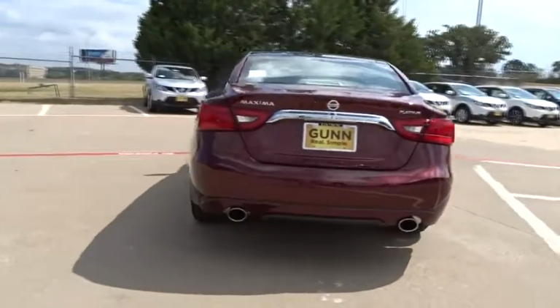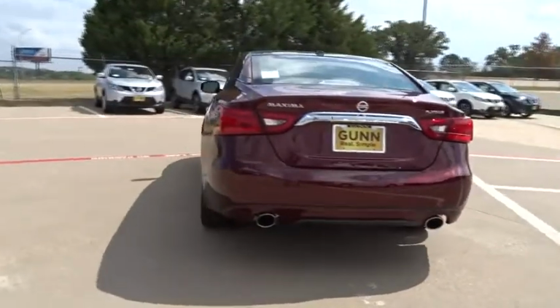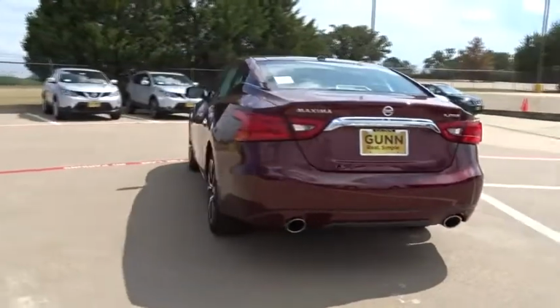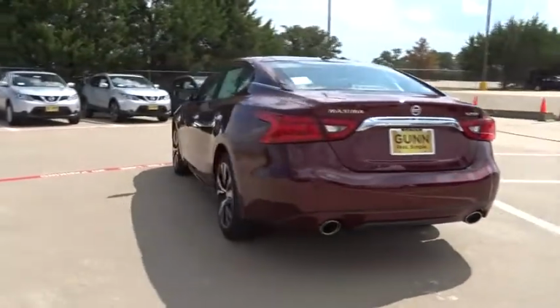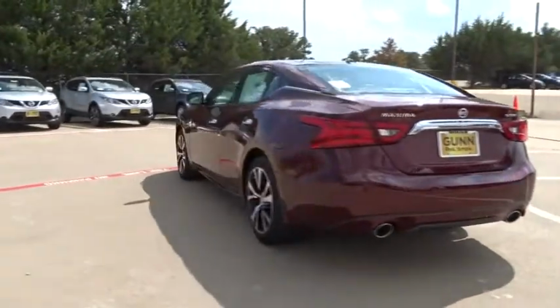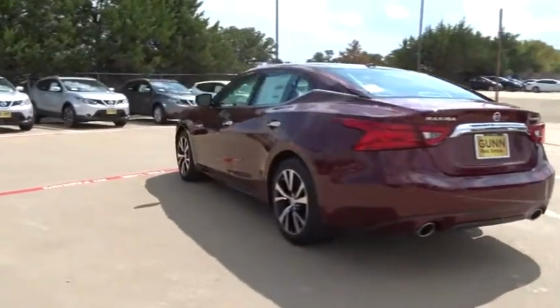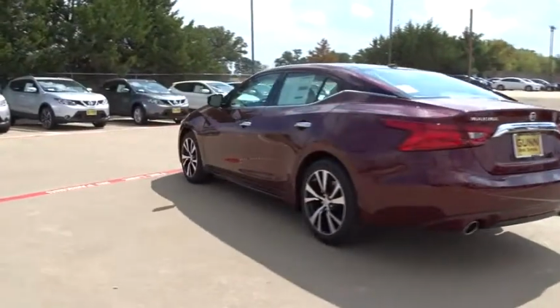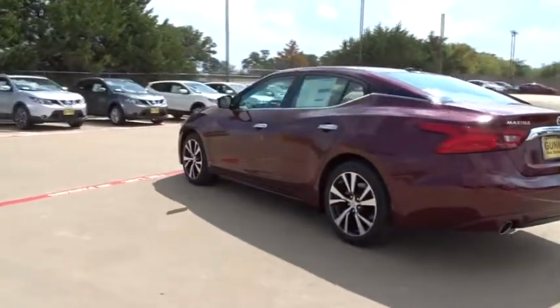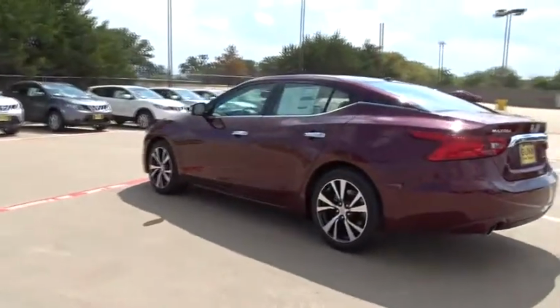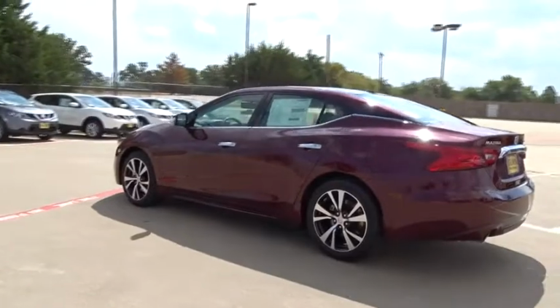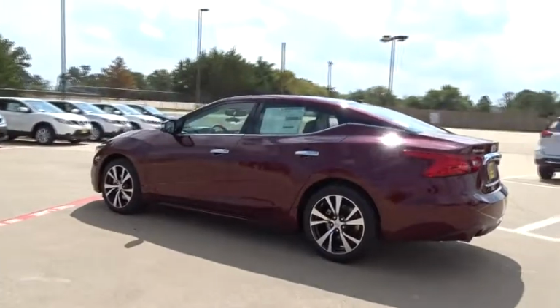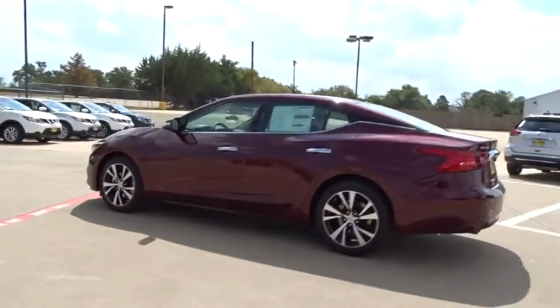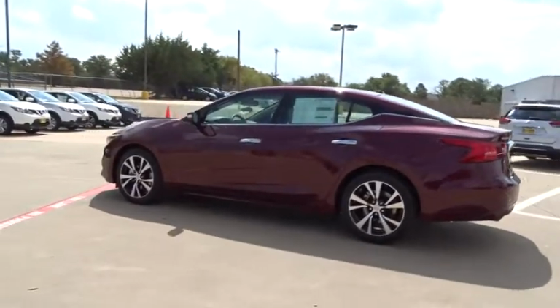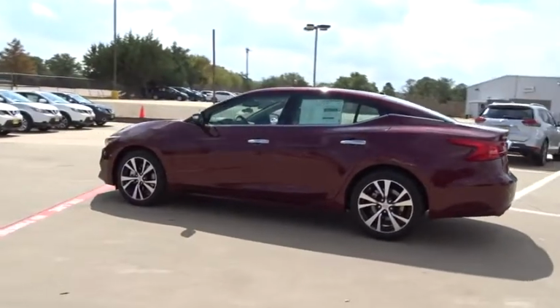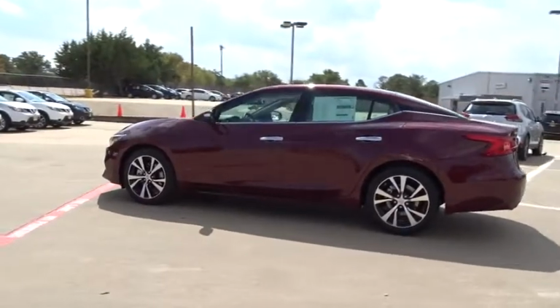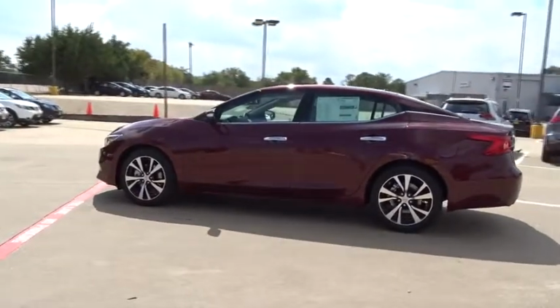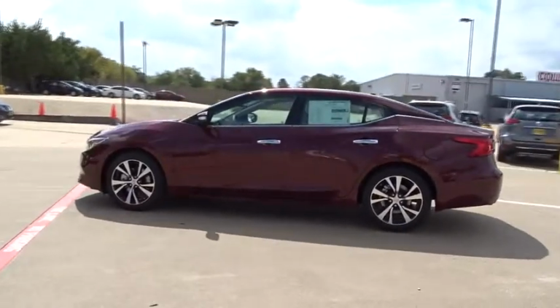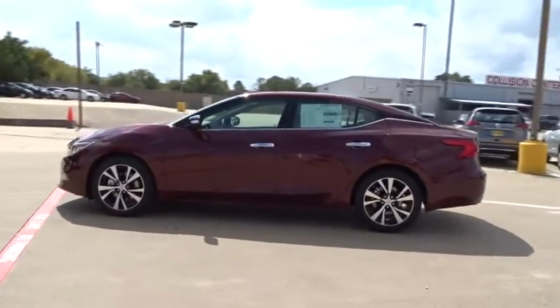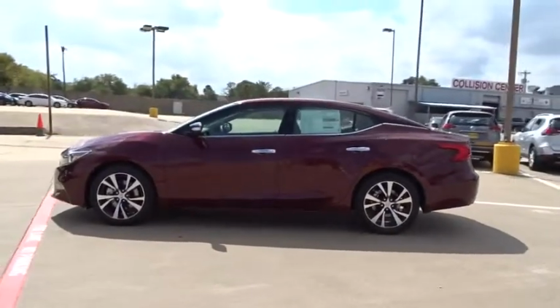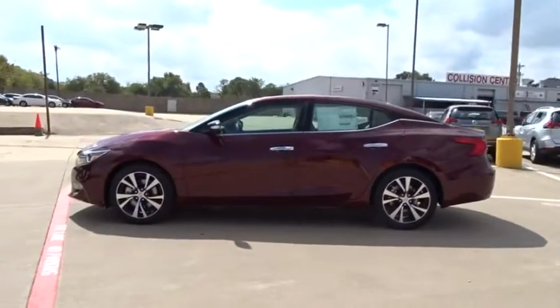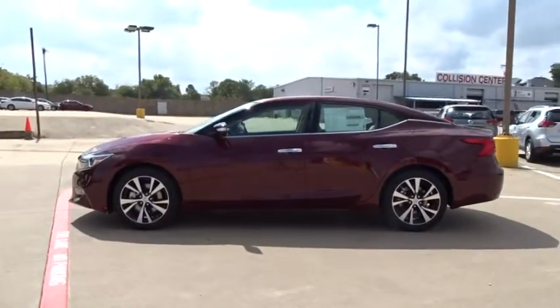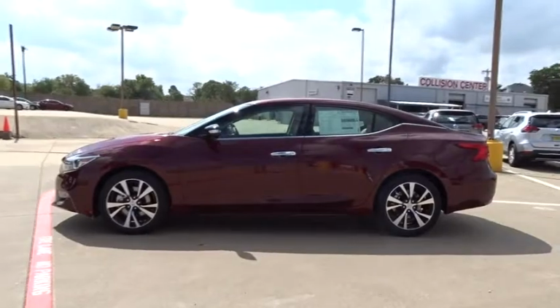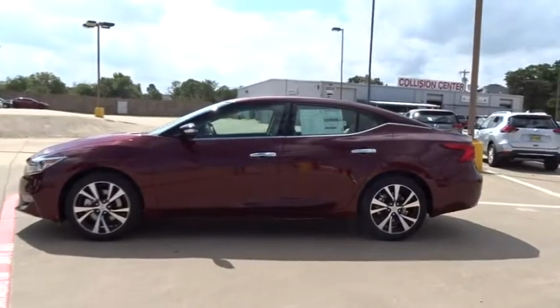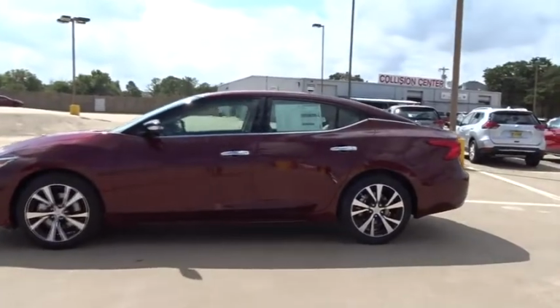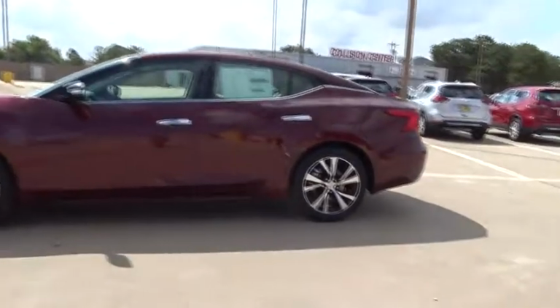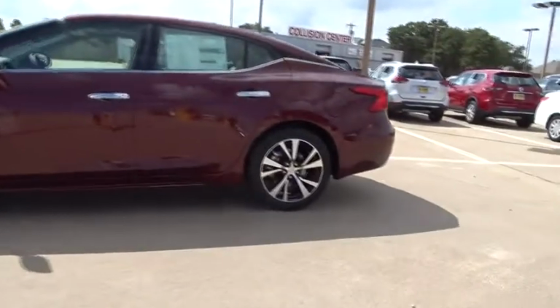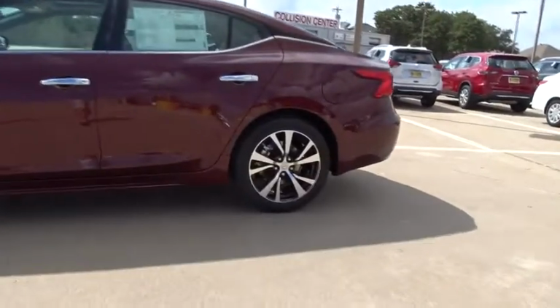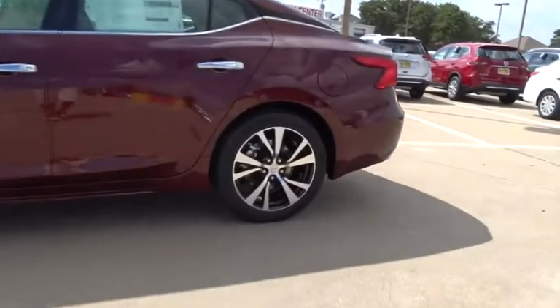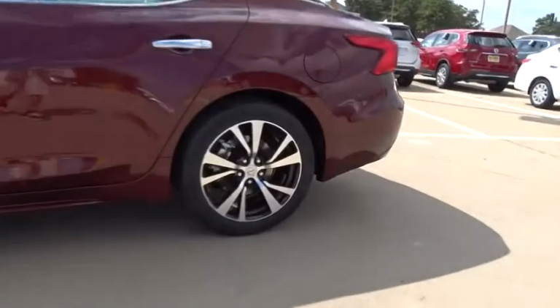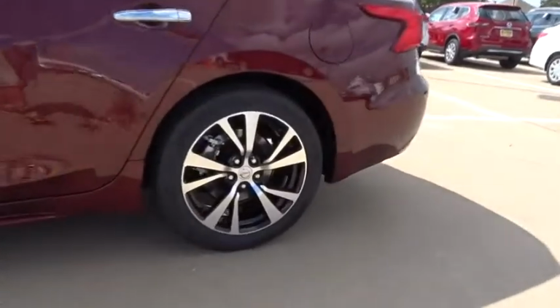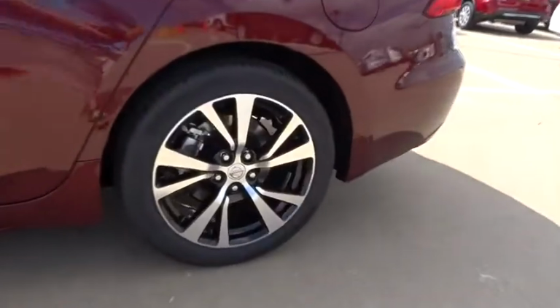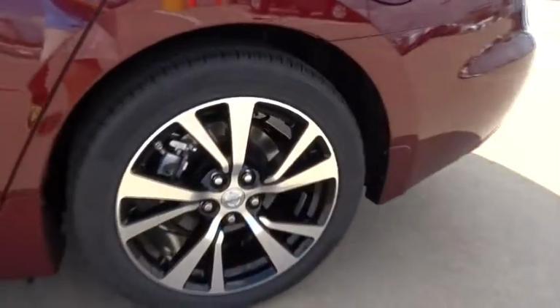Here are some of this vehicle's great options: stability control, traction control, navigation system, remote engine start, power passenger seats, steering wheel audio controls, anti-lock braking system, and keyless entry.